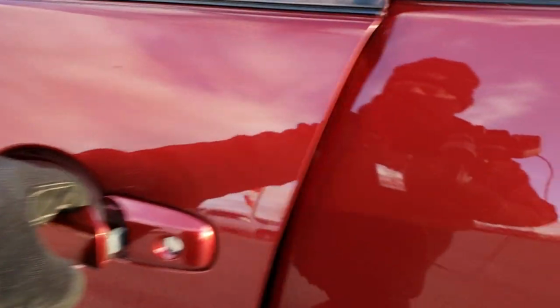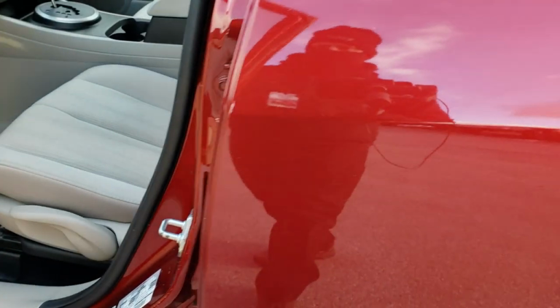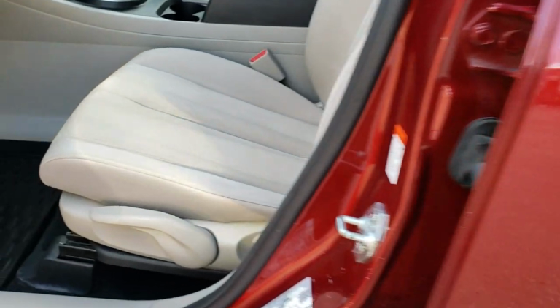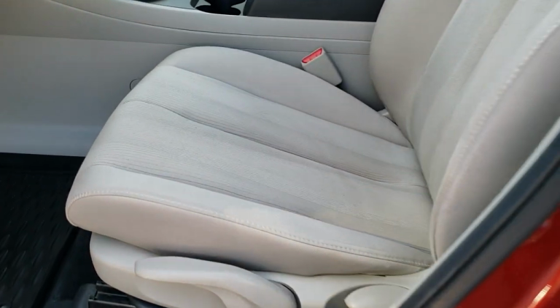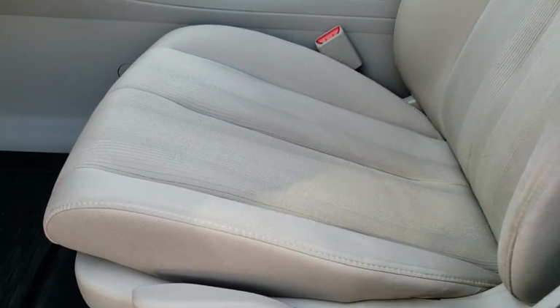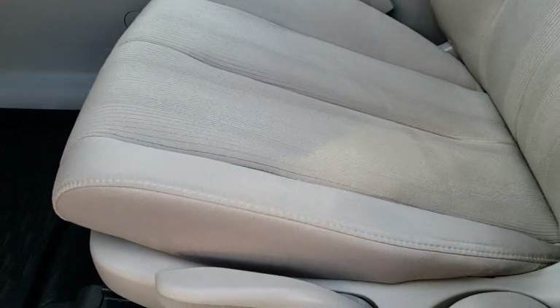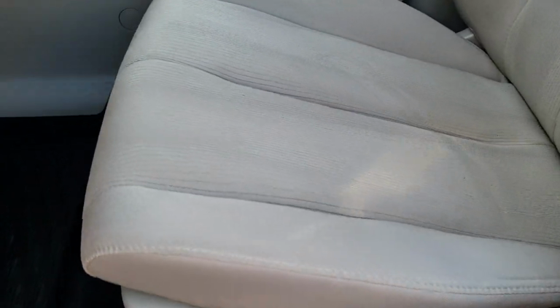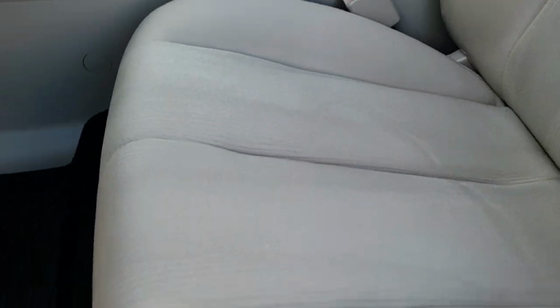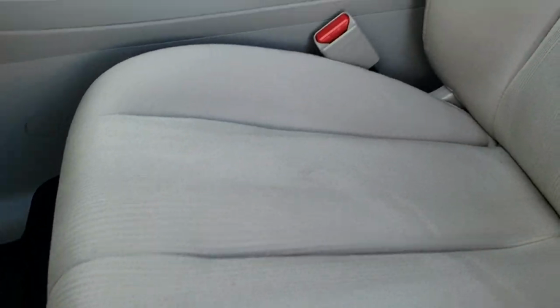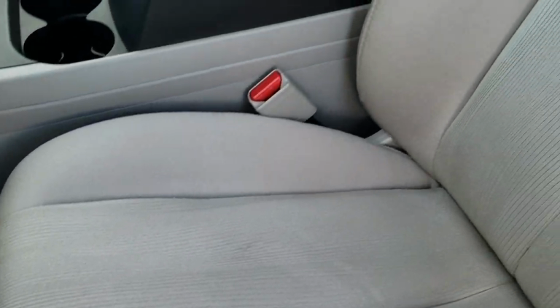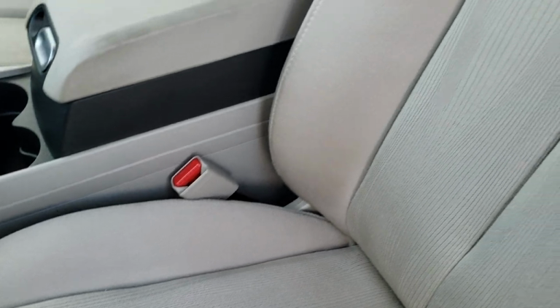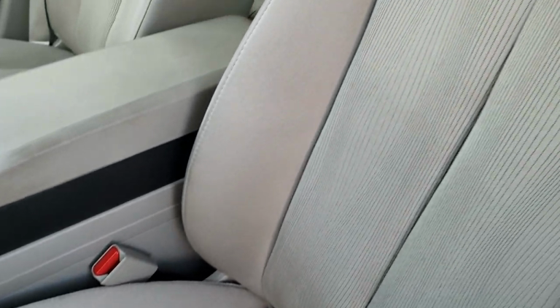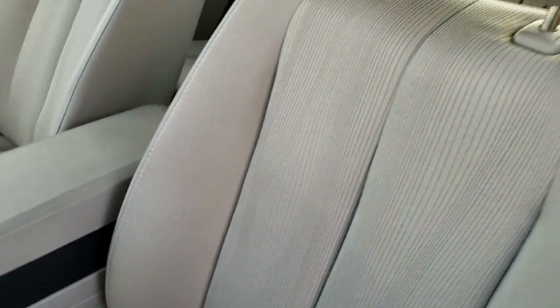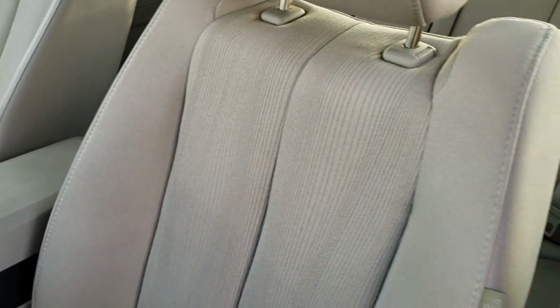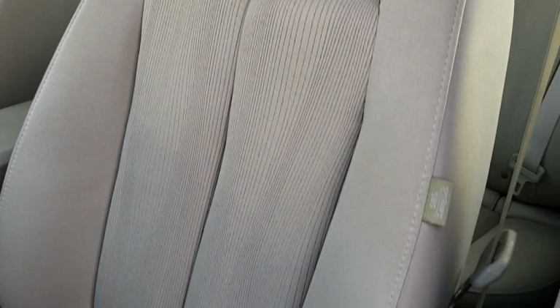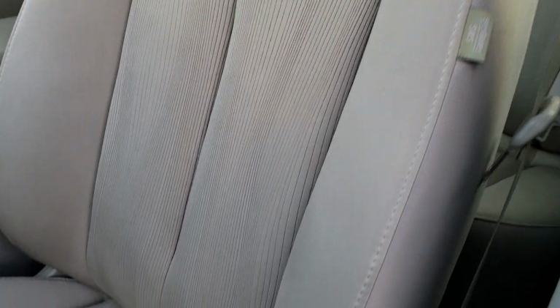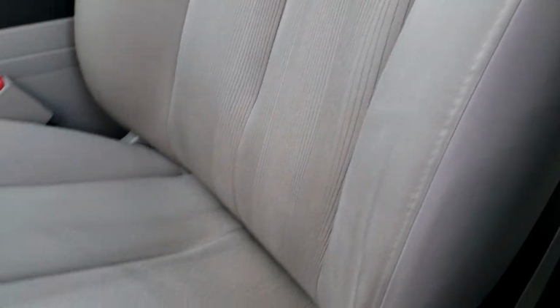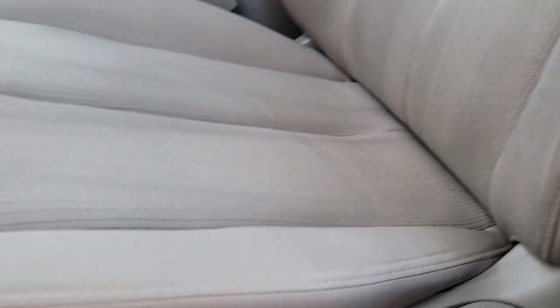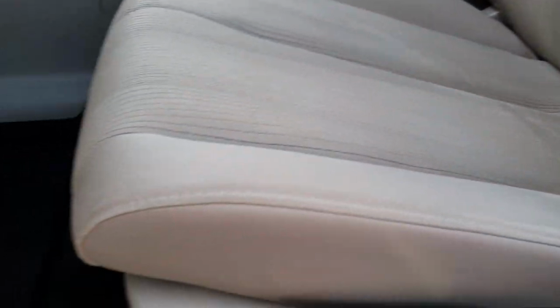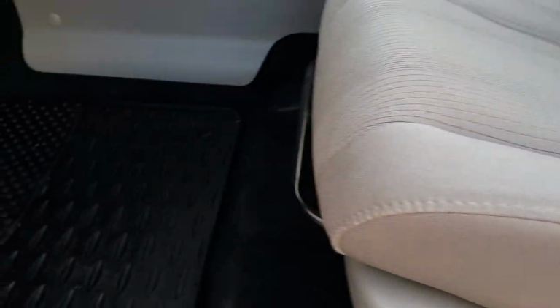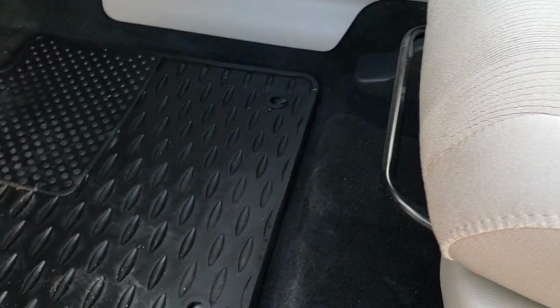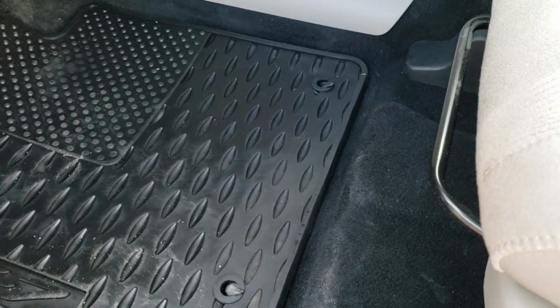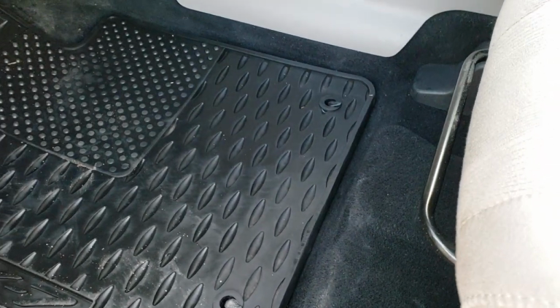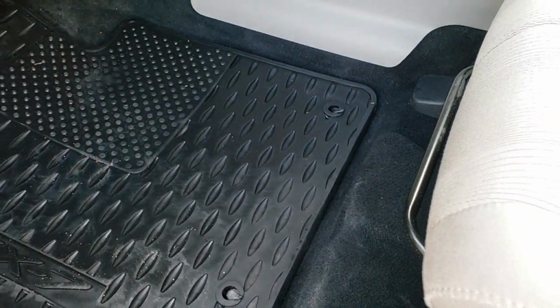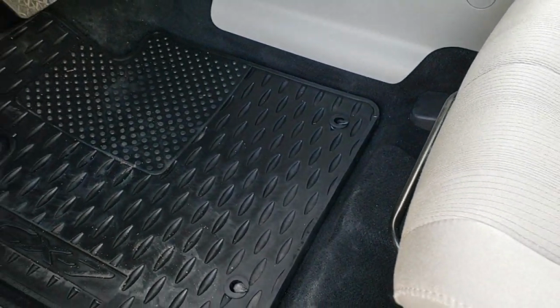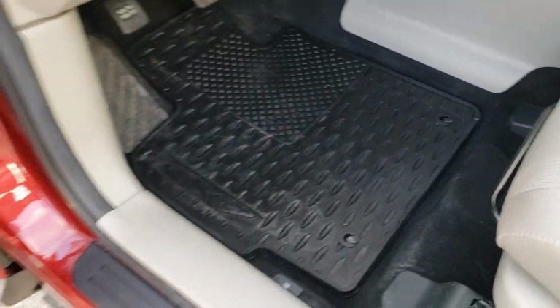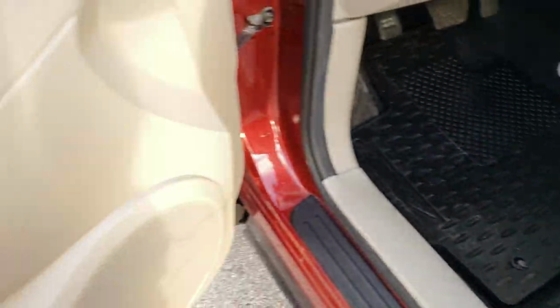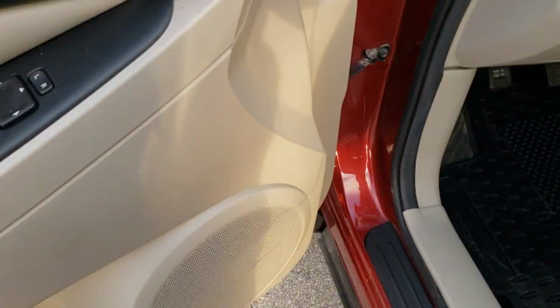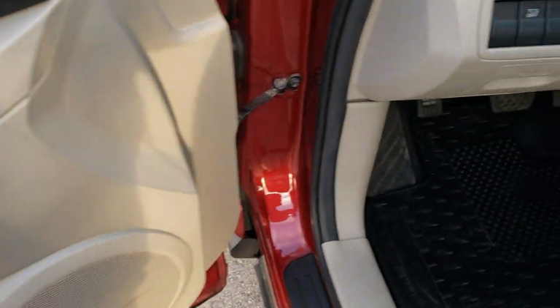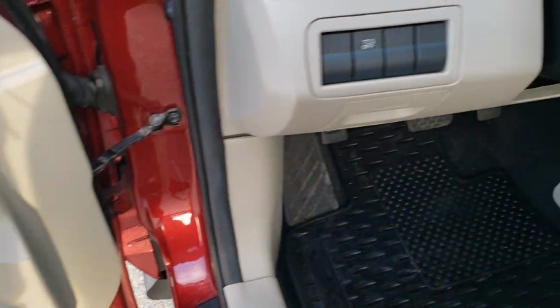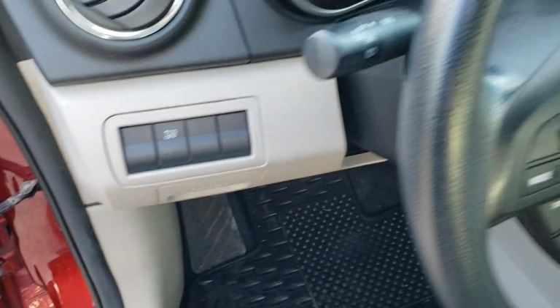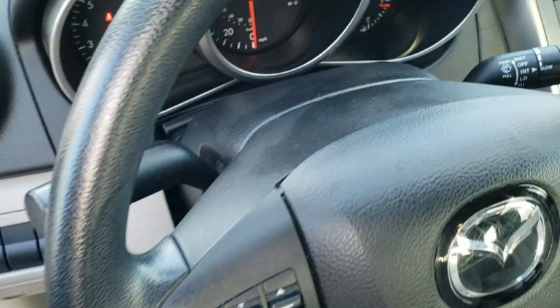Inside you get the gray cloth interior. This interior is super clean — no rips or tears on the seats. This vehicle's never been smoked in. It has the factory all-weather floor mats throughout, power windows, power locks, power mirrors, and traction control.